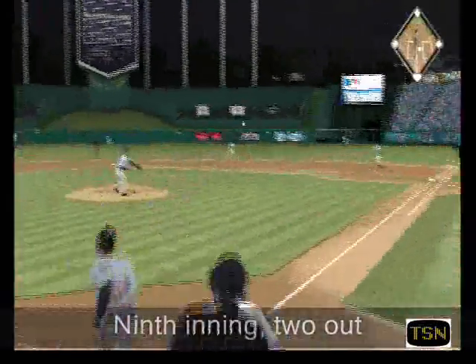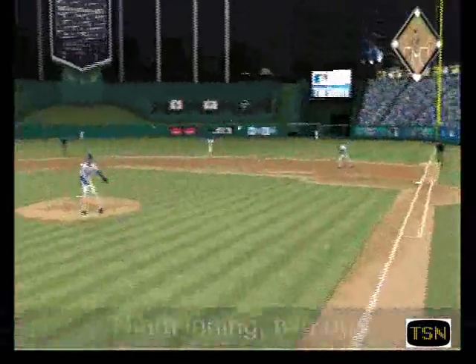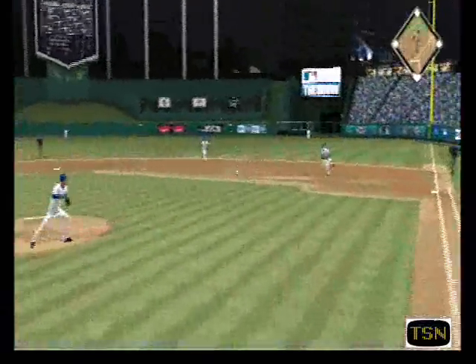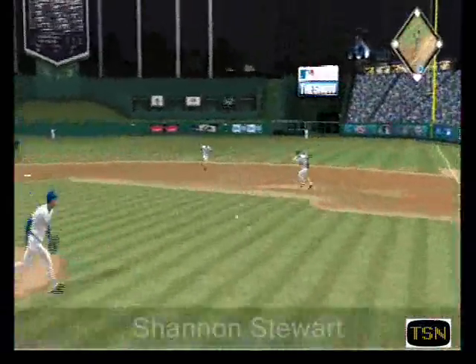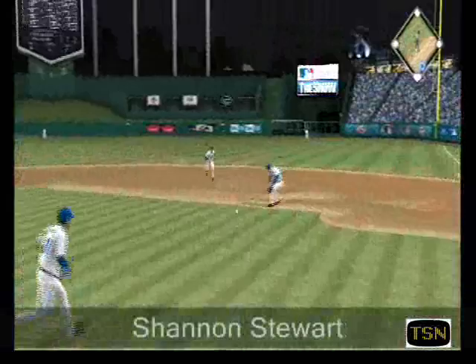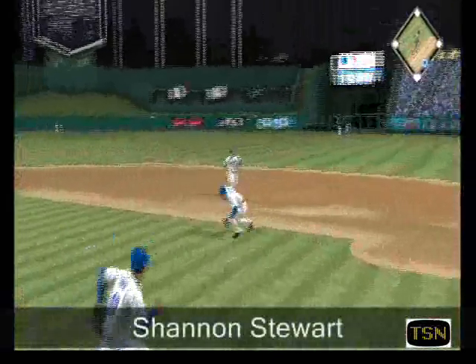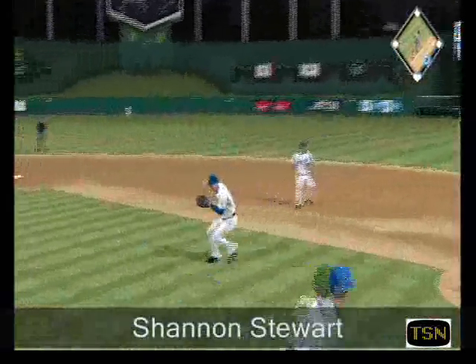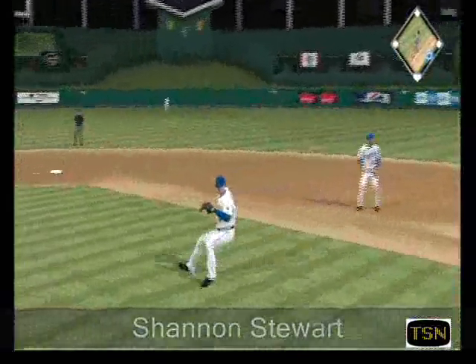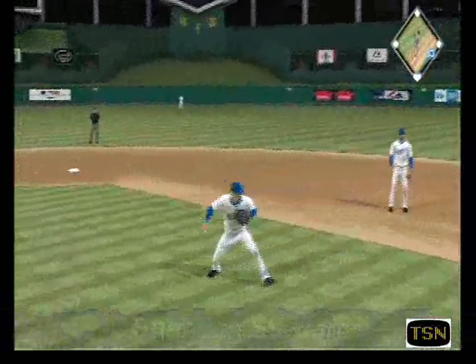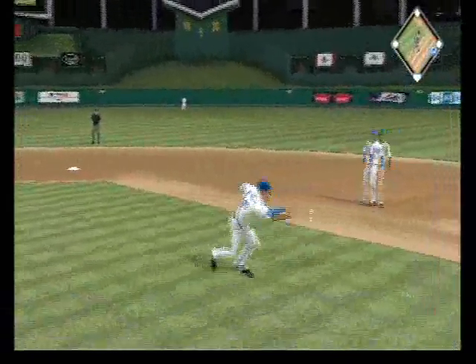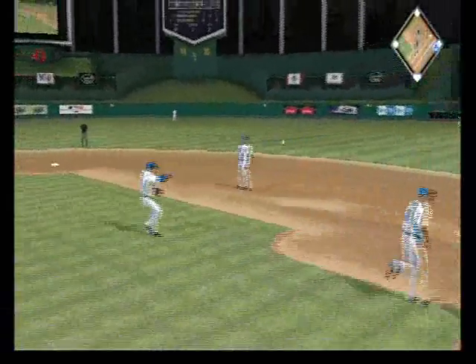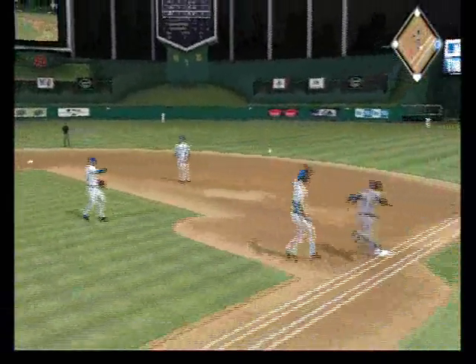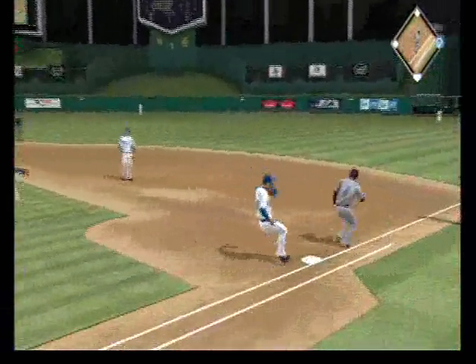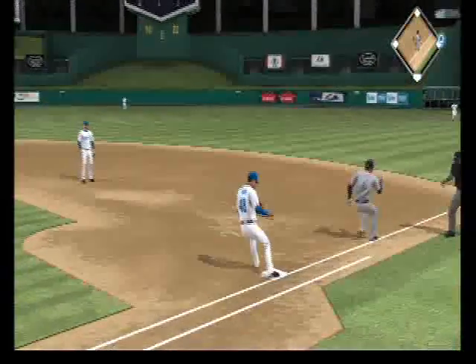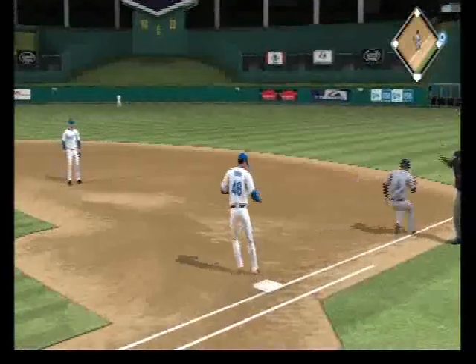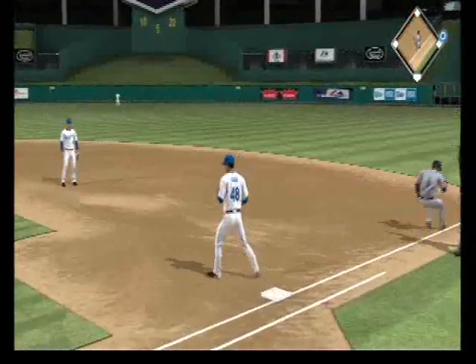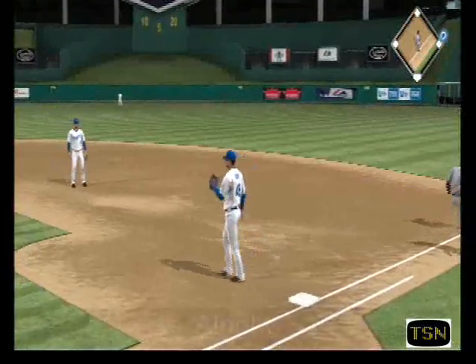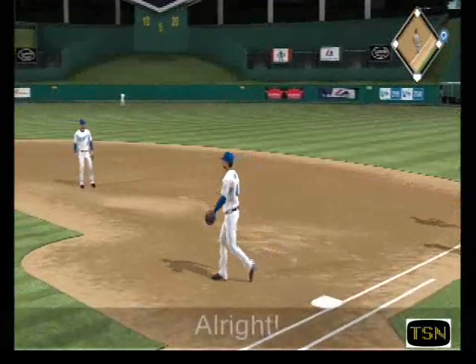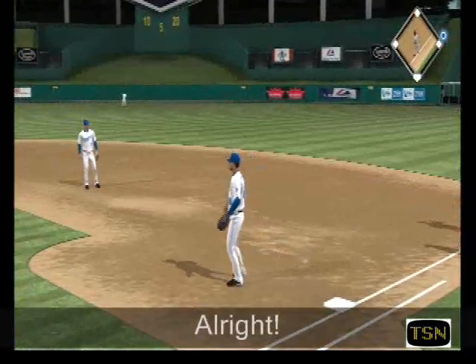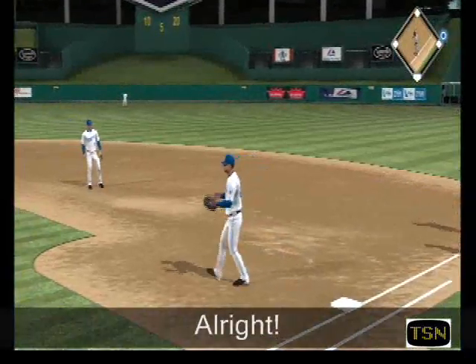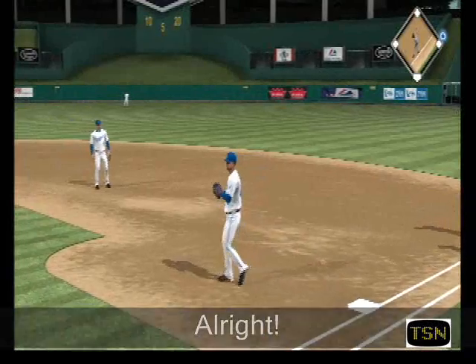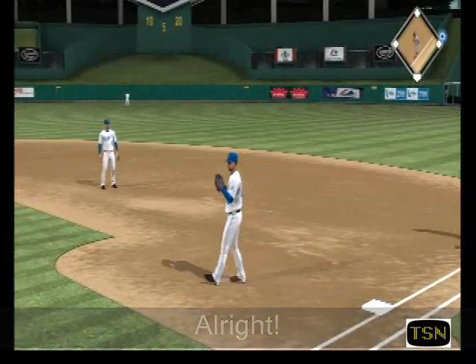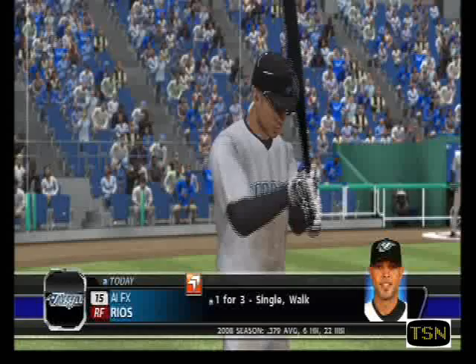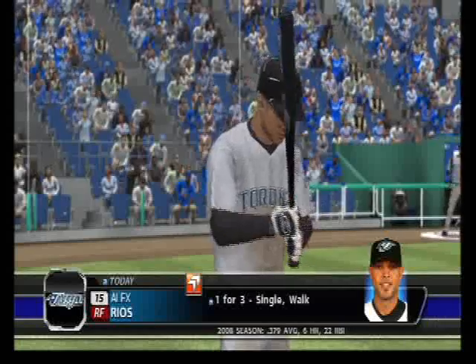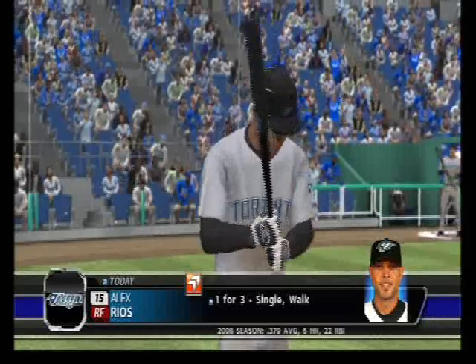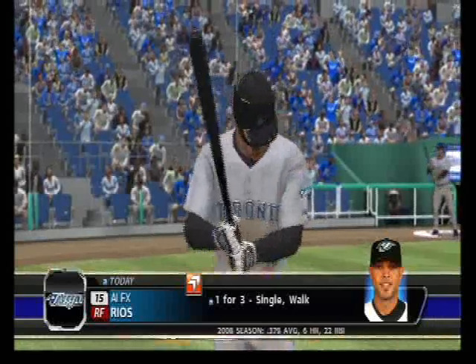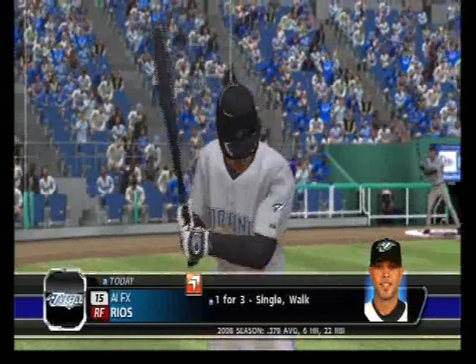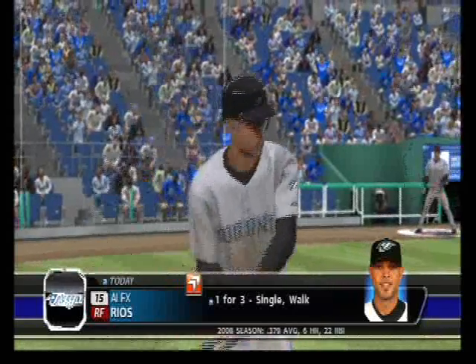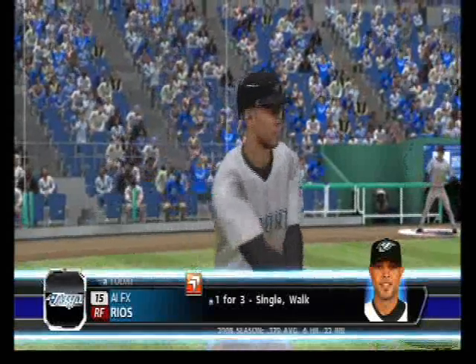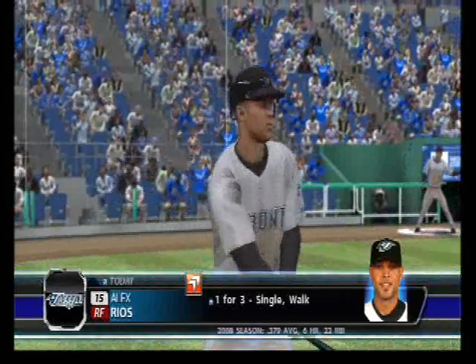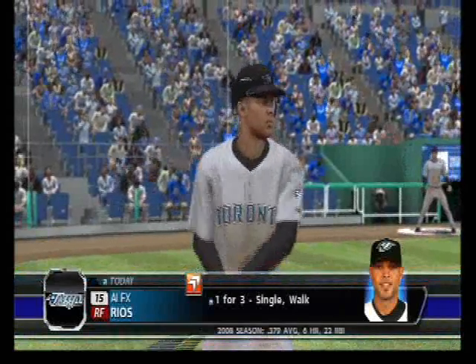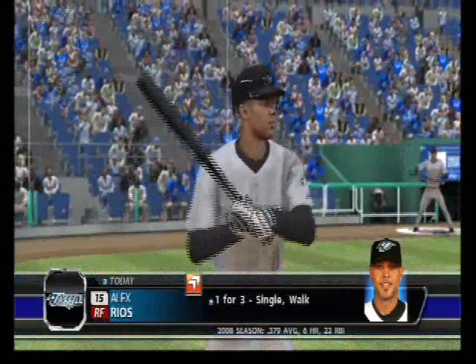Swing and a high chopper. The throw will be well late as he reaches first. They just haven't been able to string anything together so far.